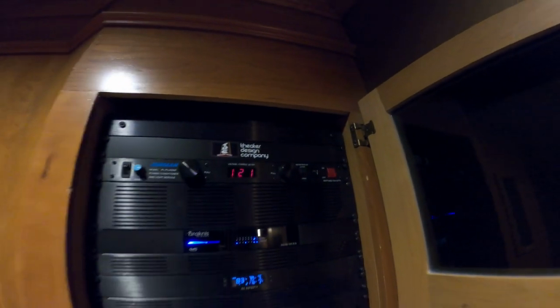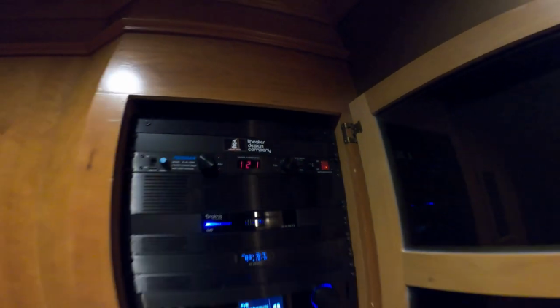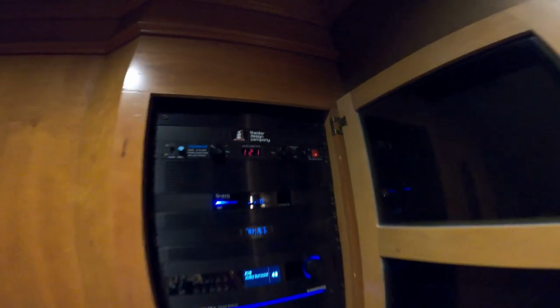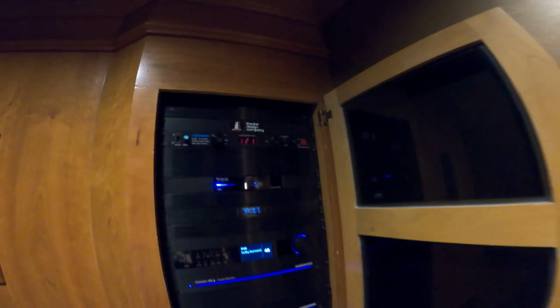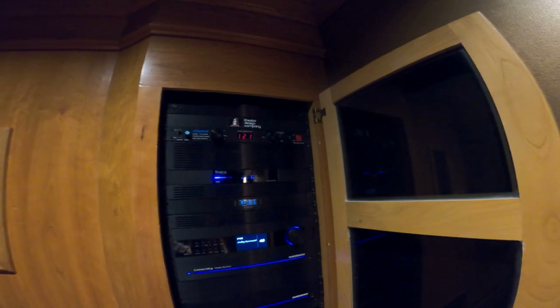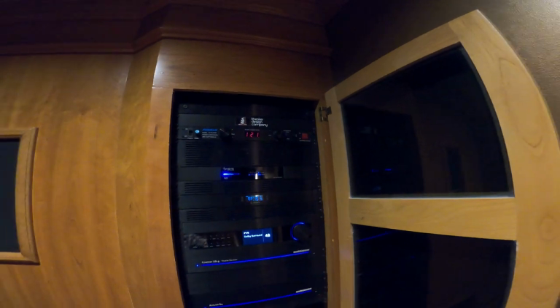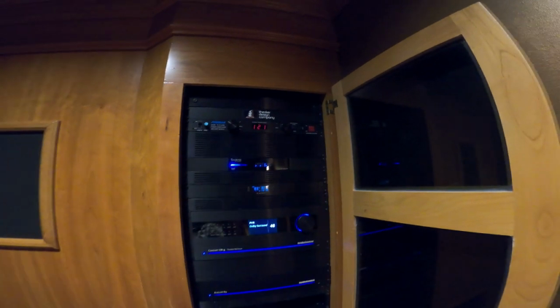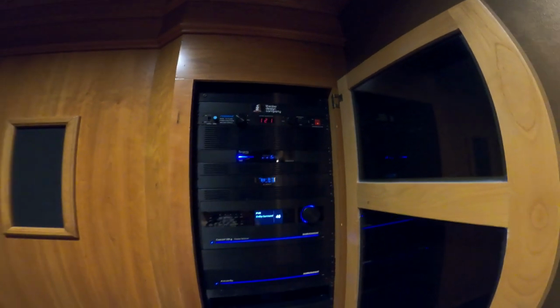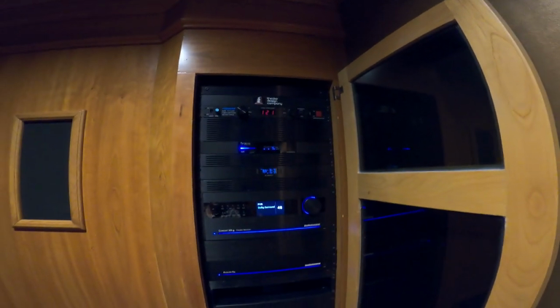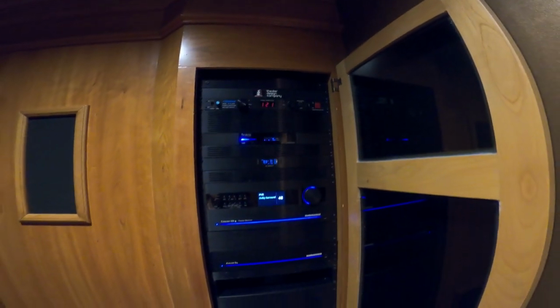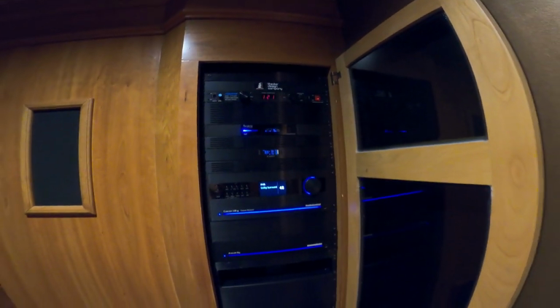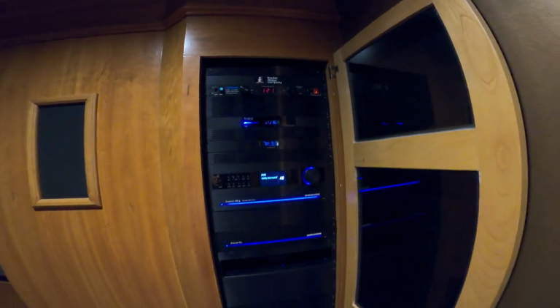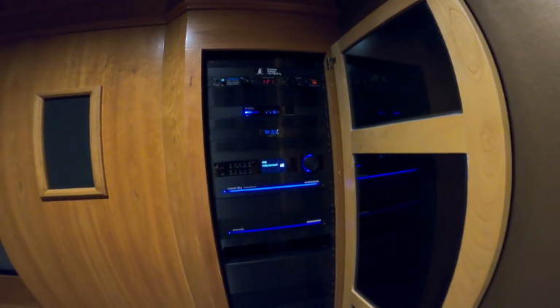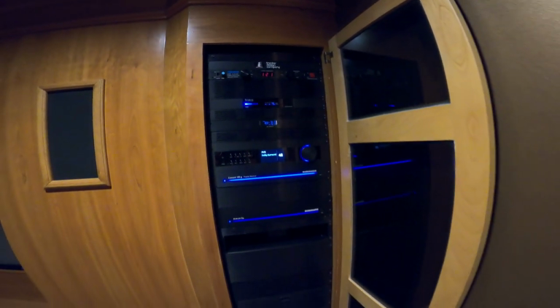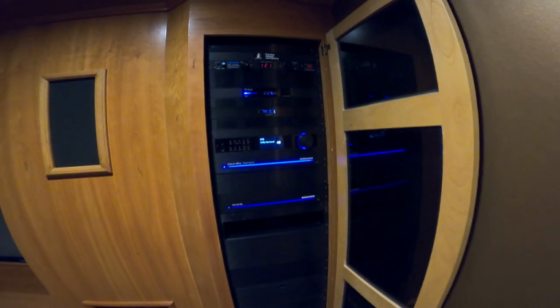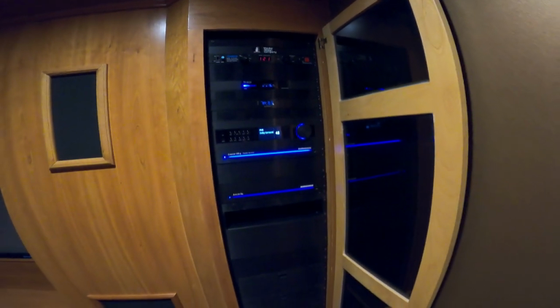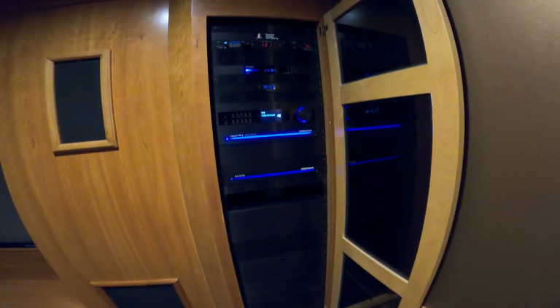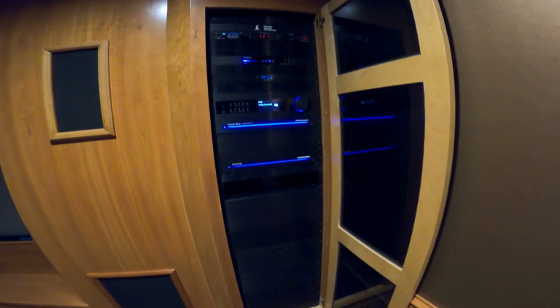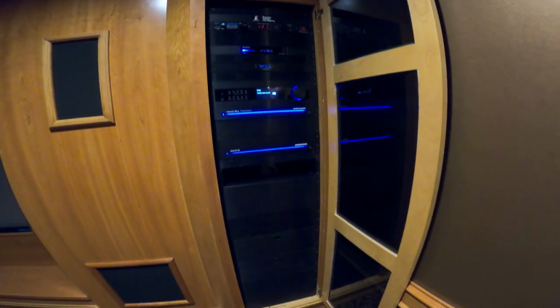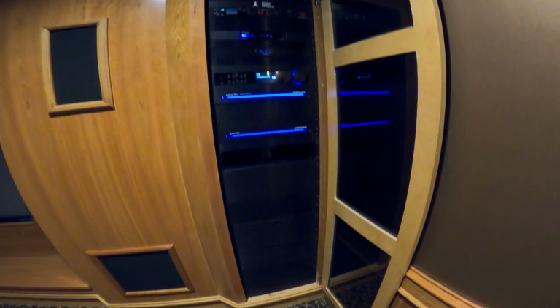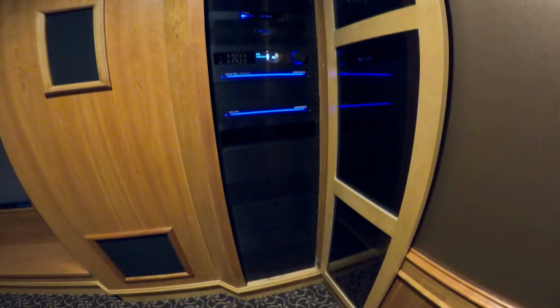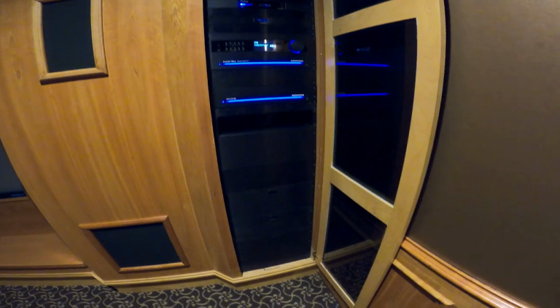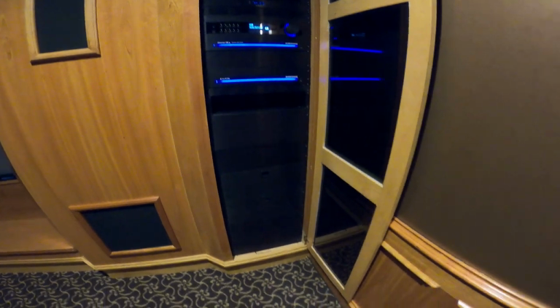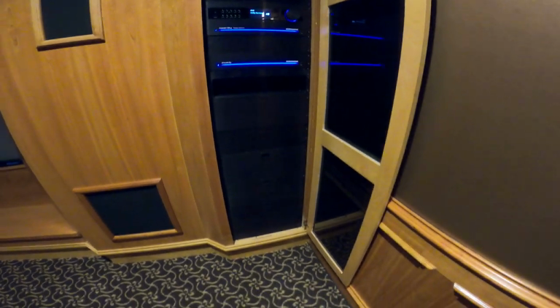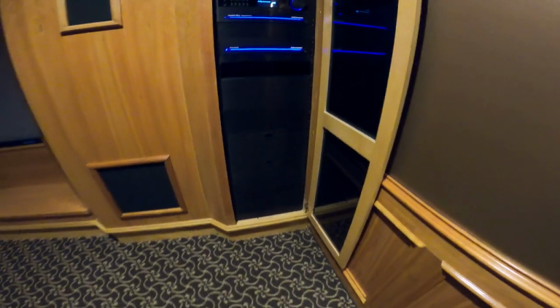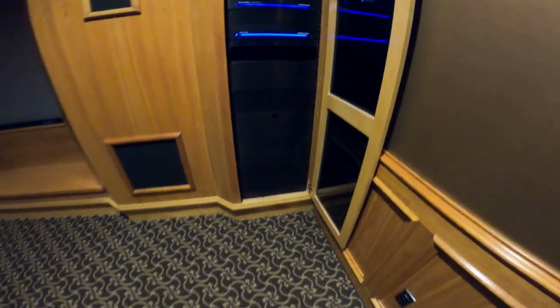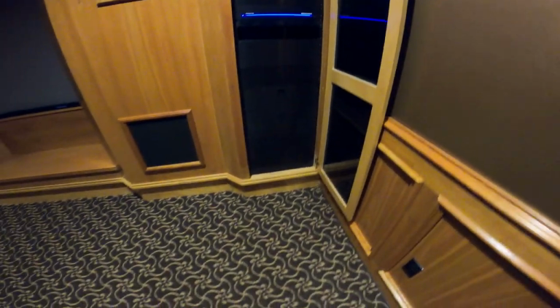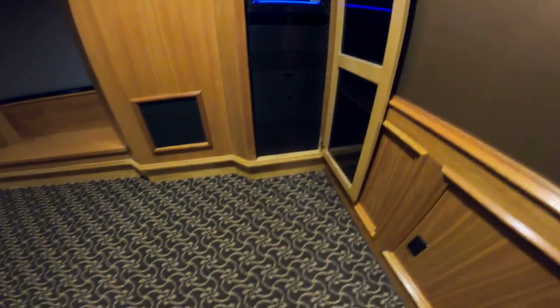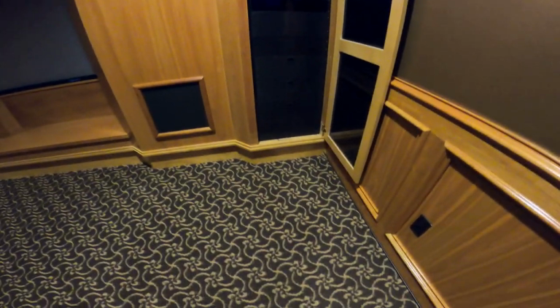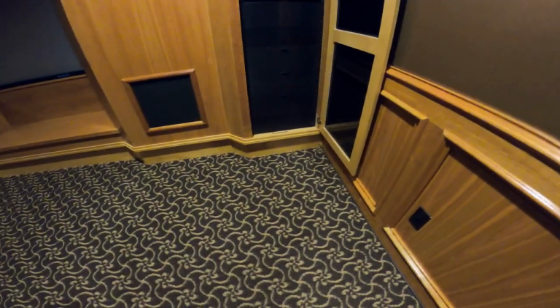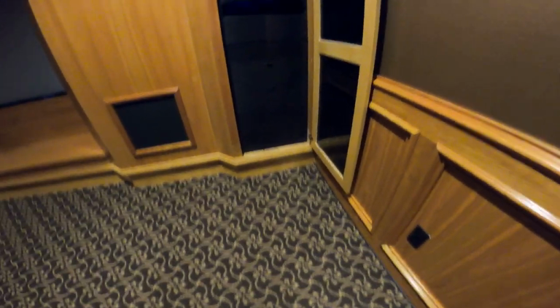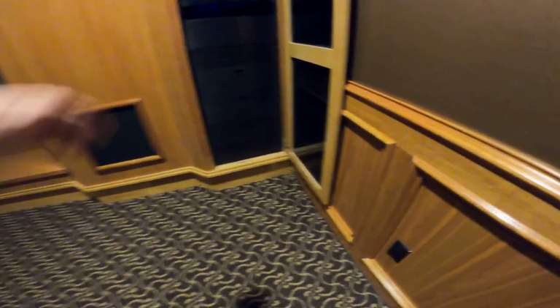We kept the existing Furman power strip, added a gigabit switch, added a Fan System Audio Control XR8, and a Savant G4 4-channel amp for the Atmos.